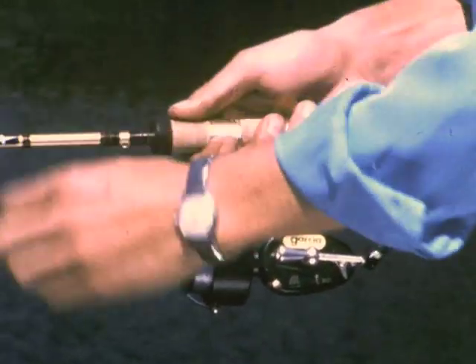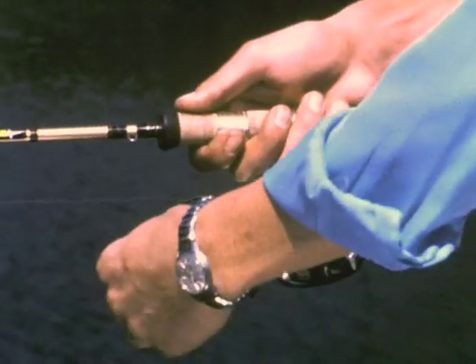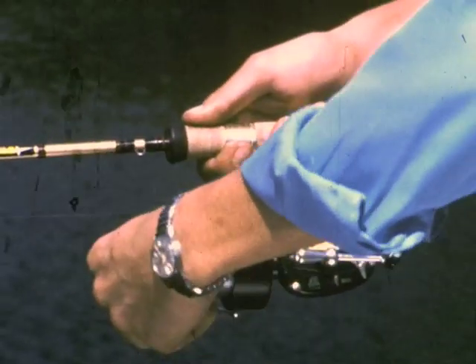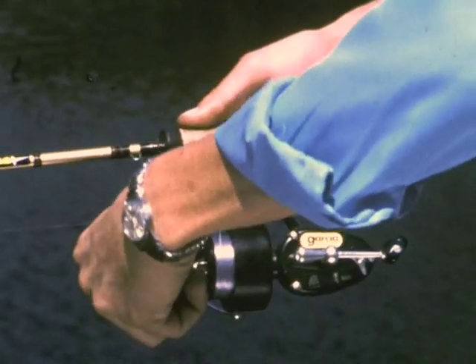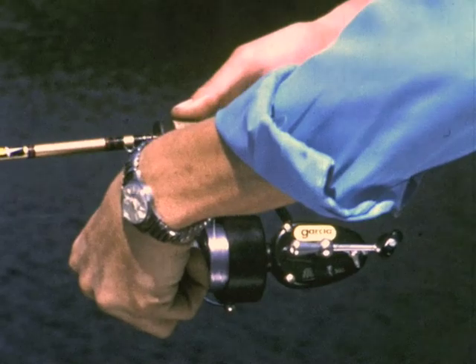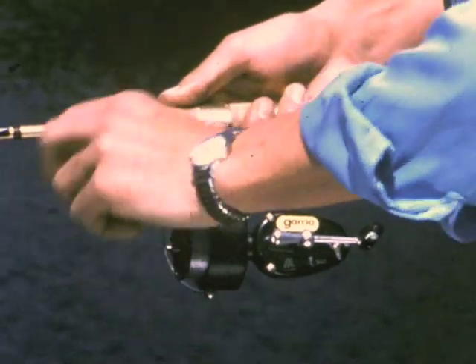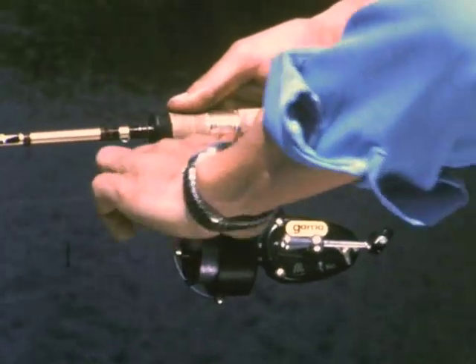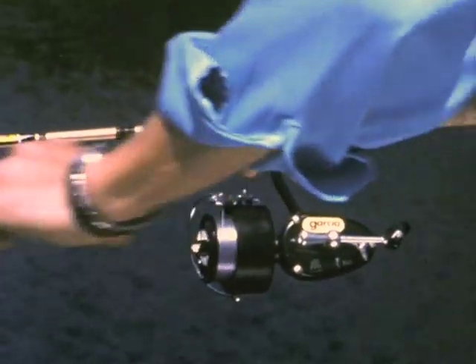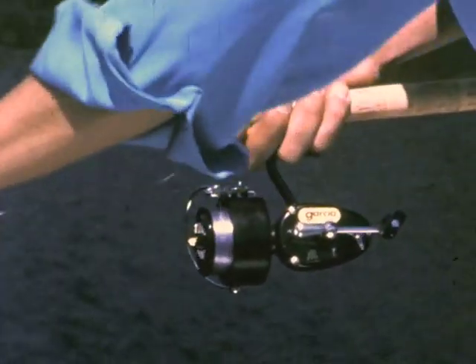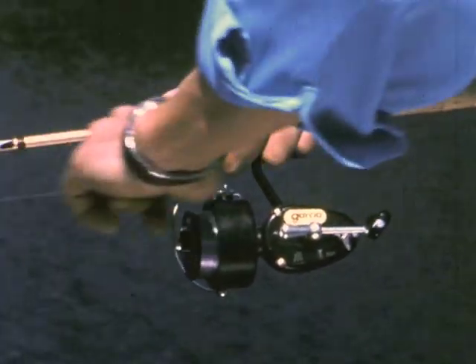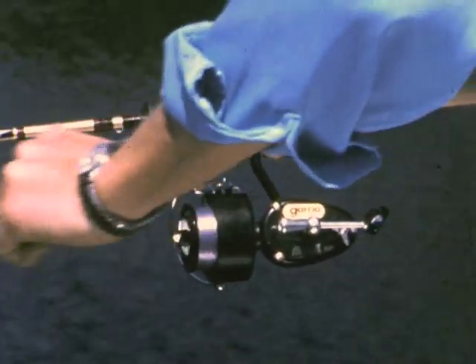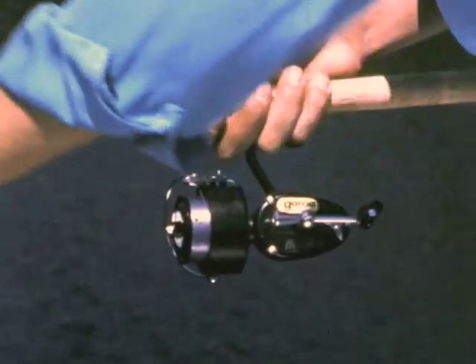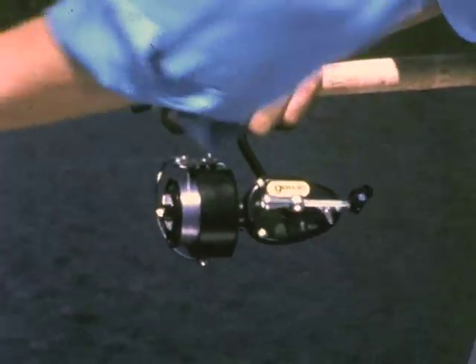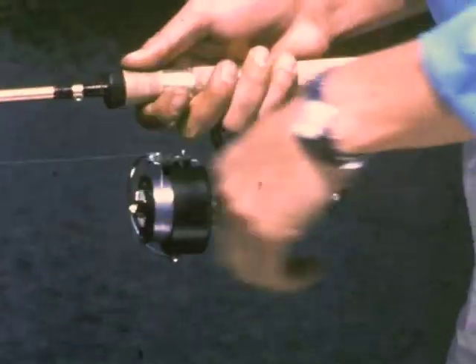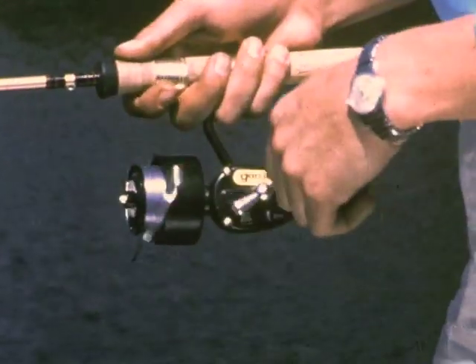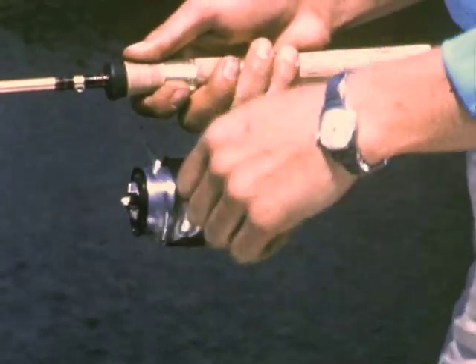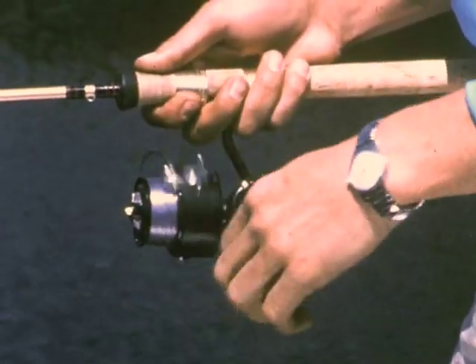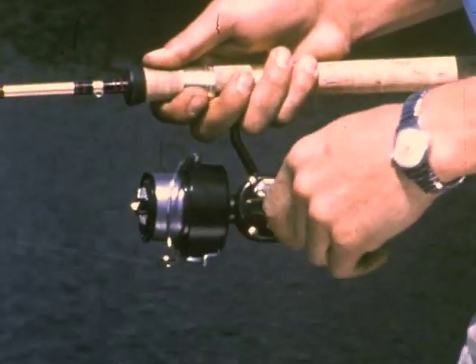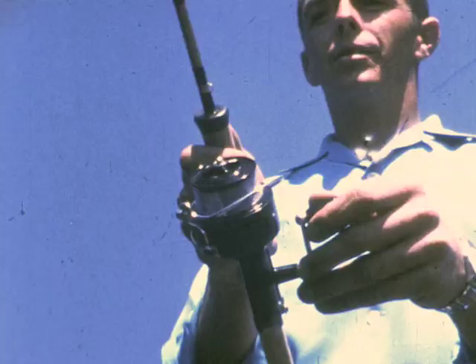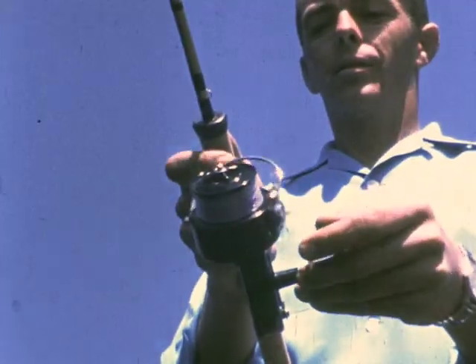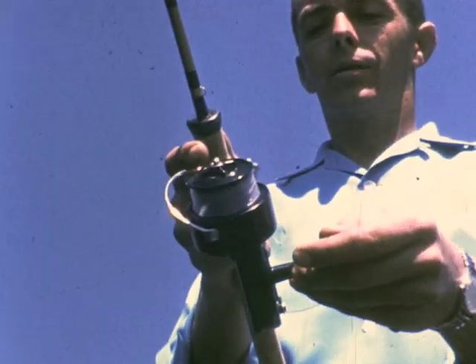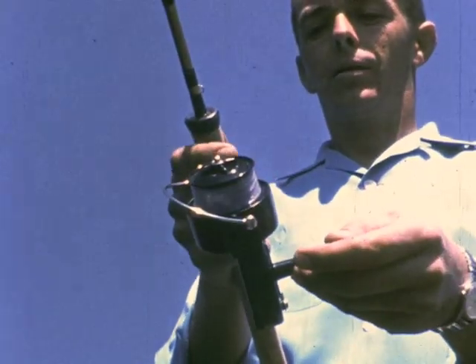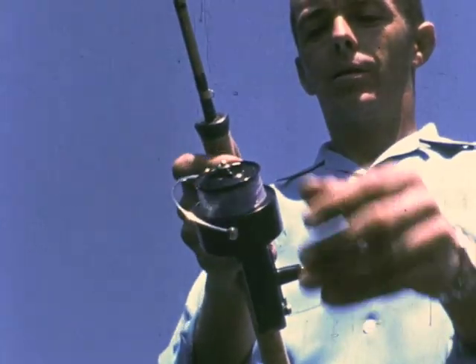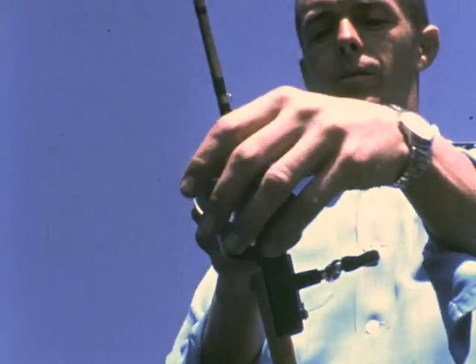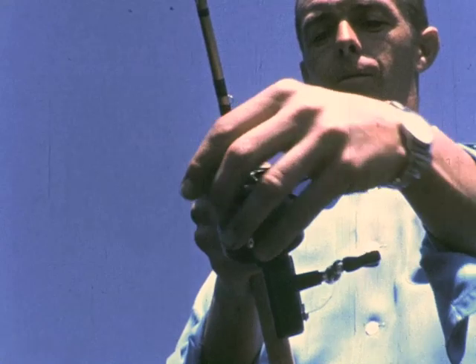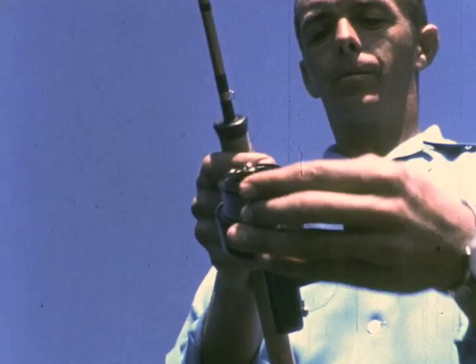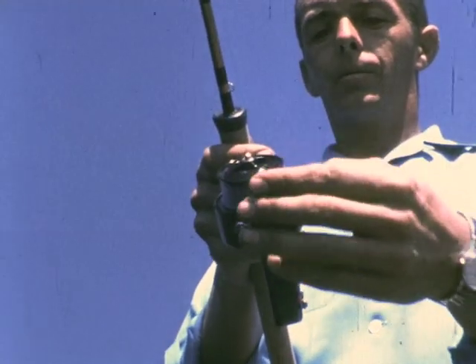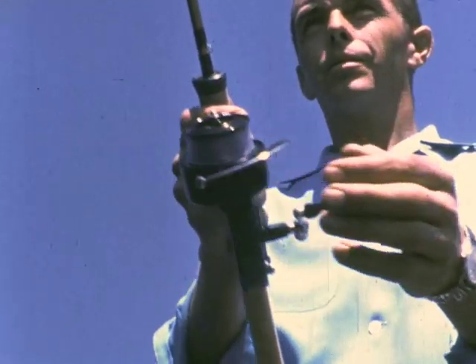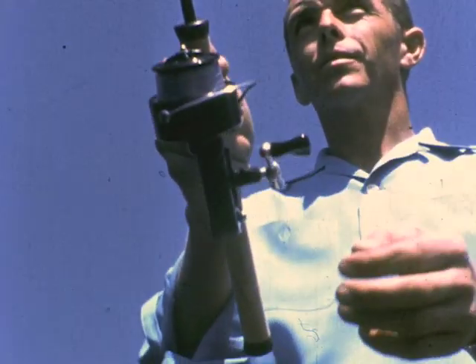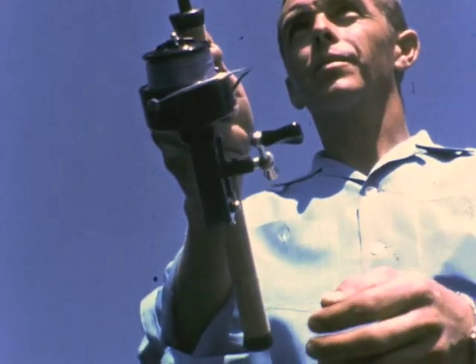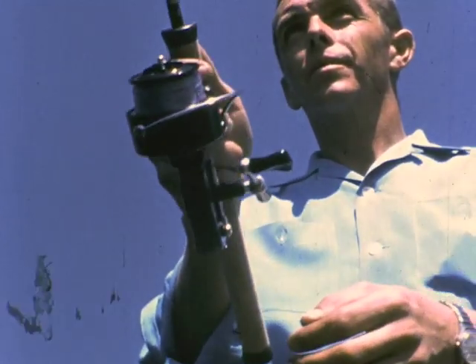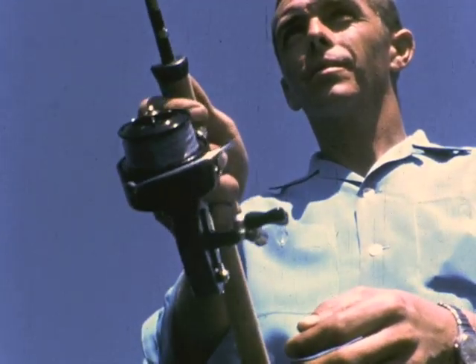Before casting, Johnny checks the fighting drag, then opens the pickup bale to free the line for the cast.